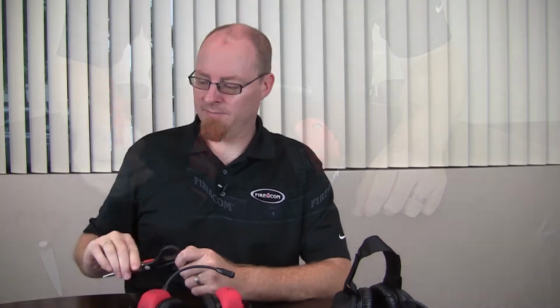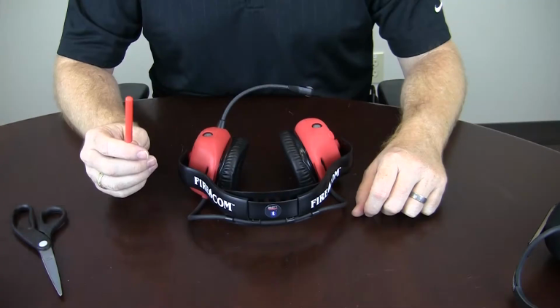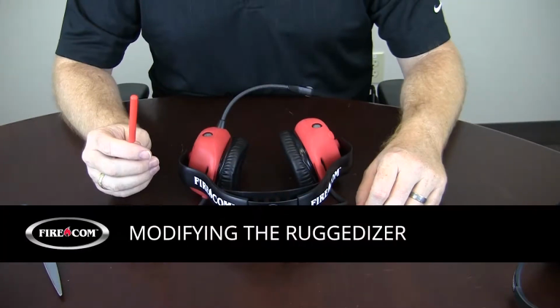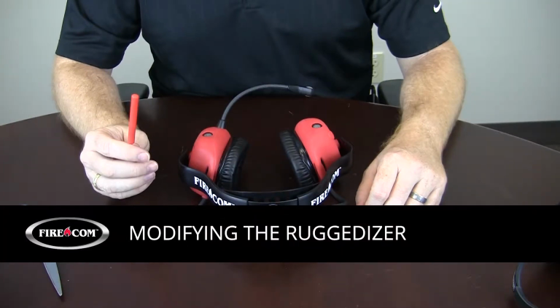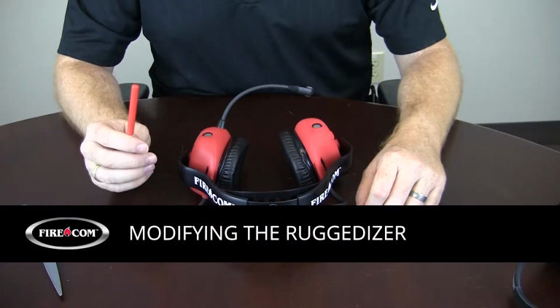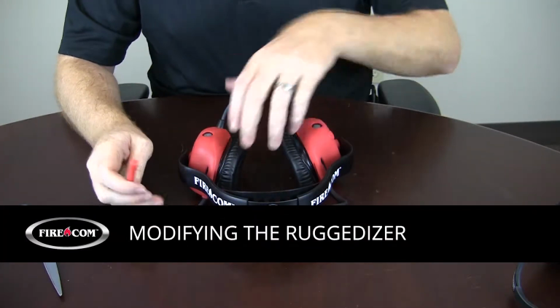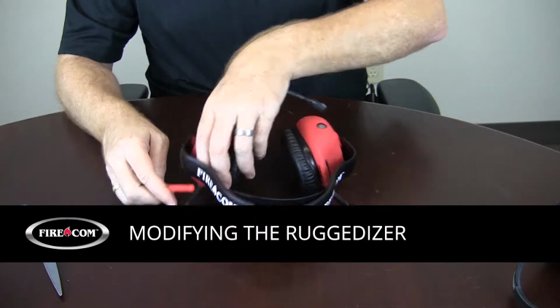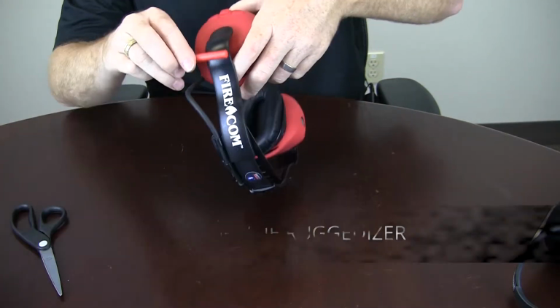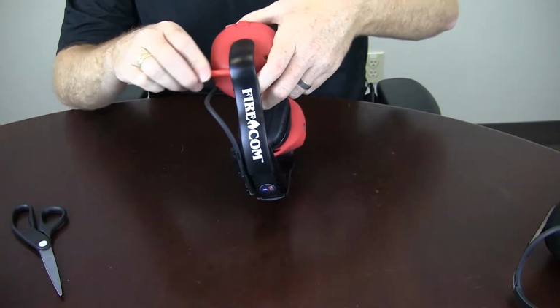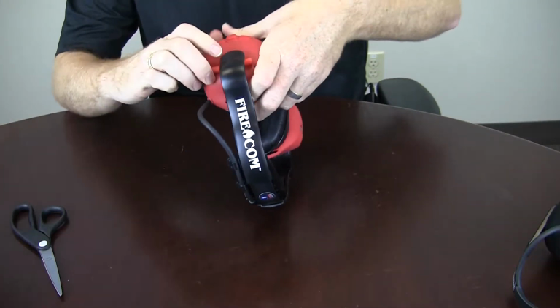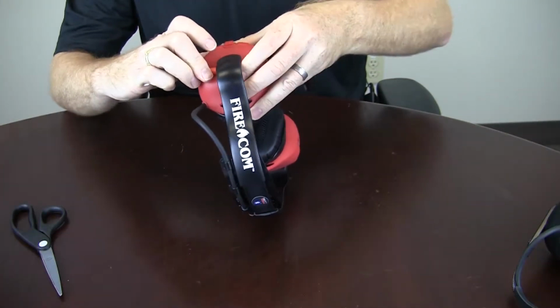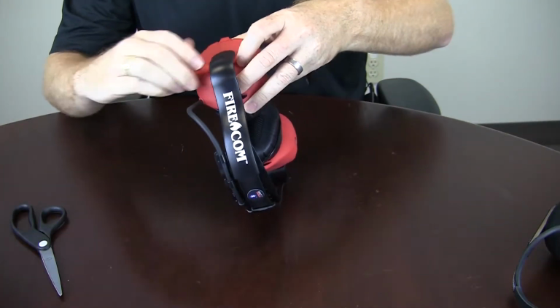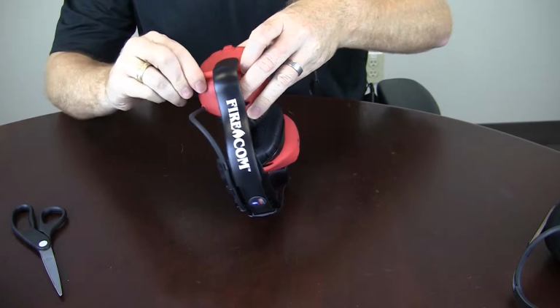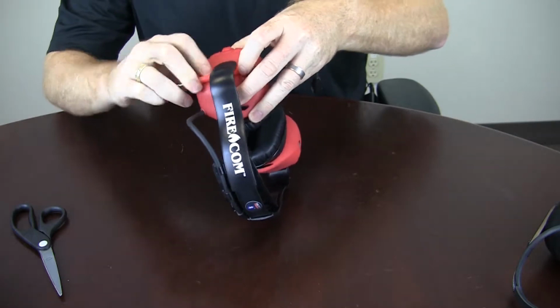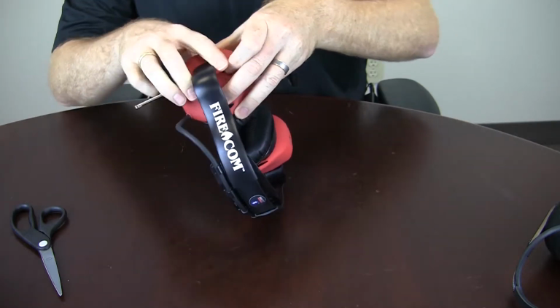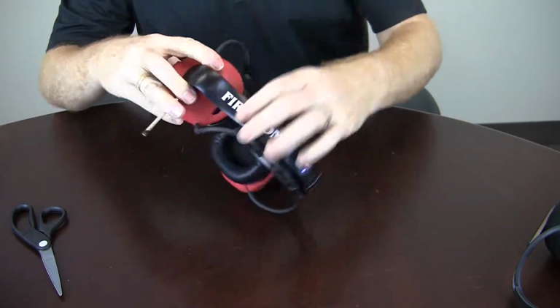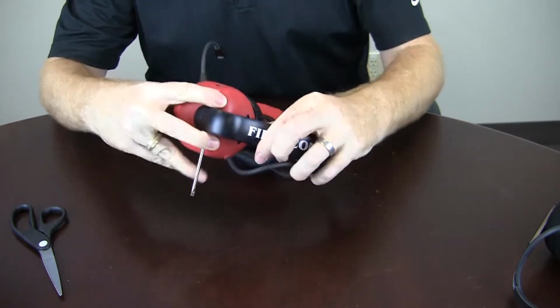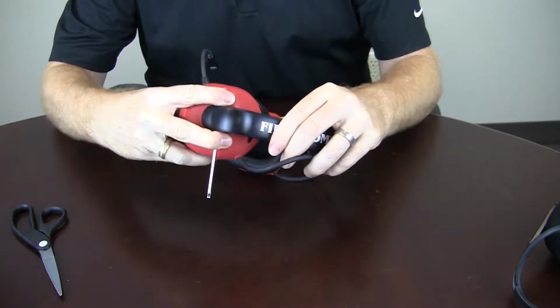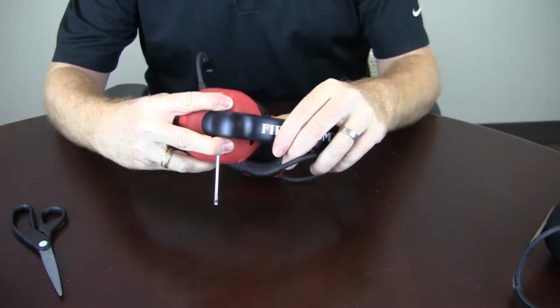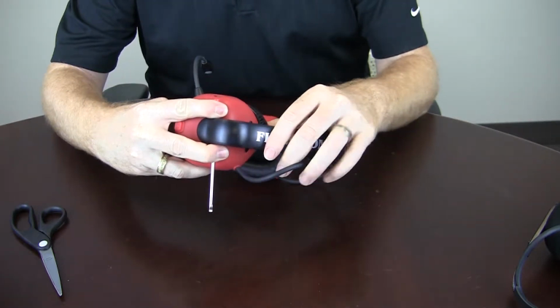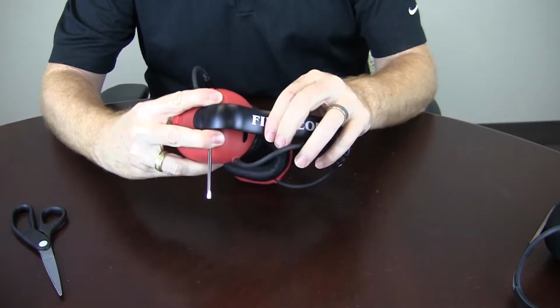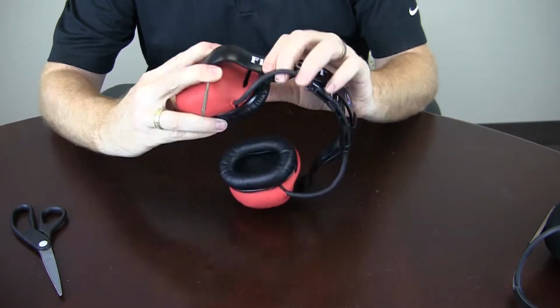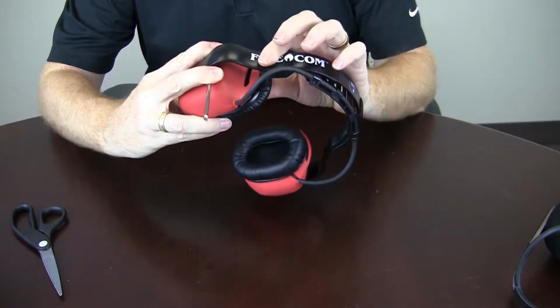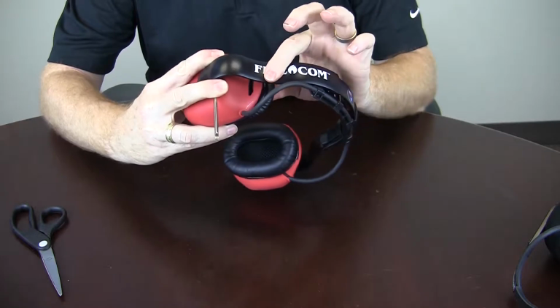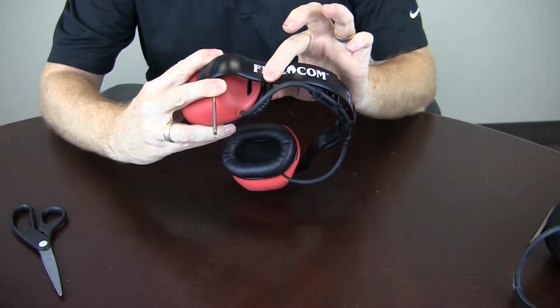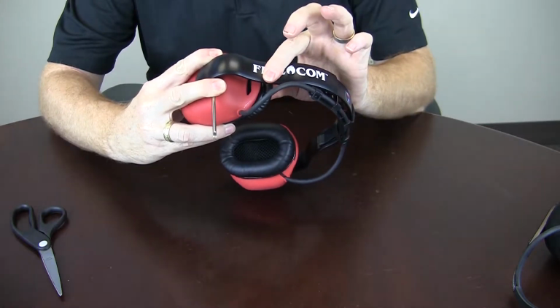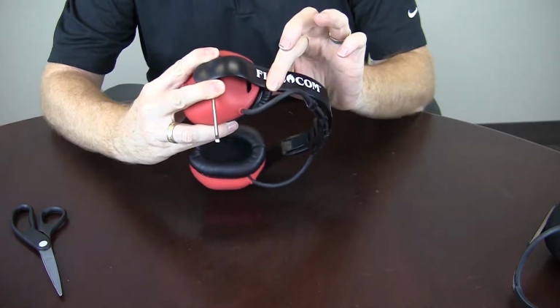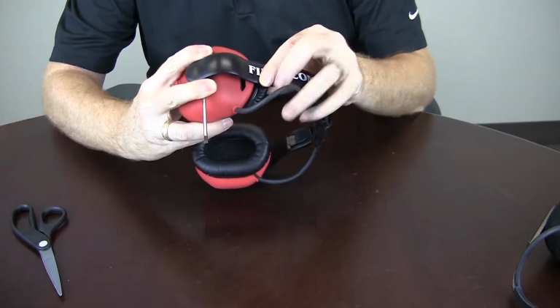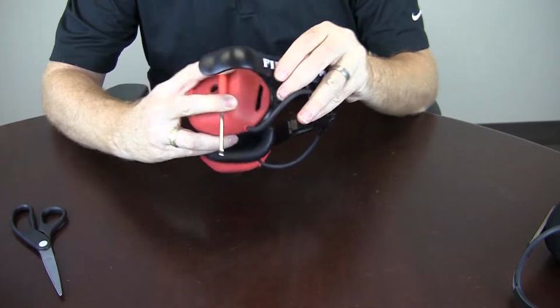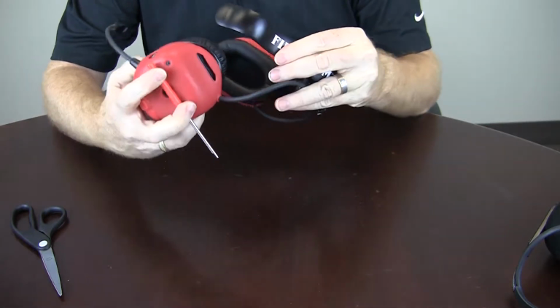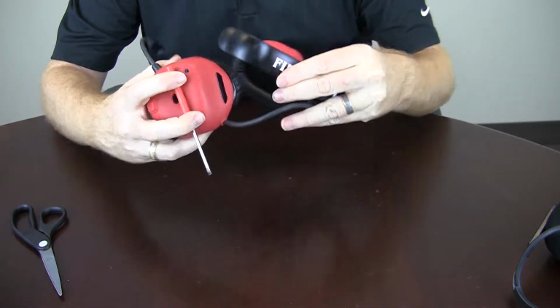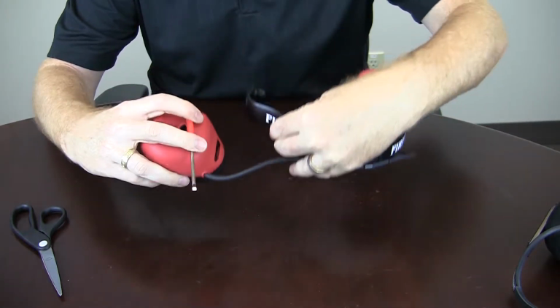To start, you're going to want to take your screwdriver and slide the handle as far back in between the headband and the dome as you can. Hold it in there with two fingers and squeeze the headband towards the dome, and that will release the ball and socket.